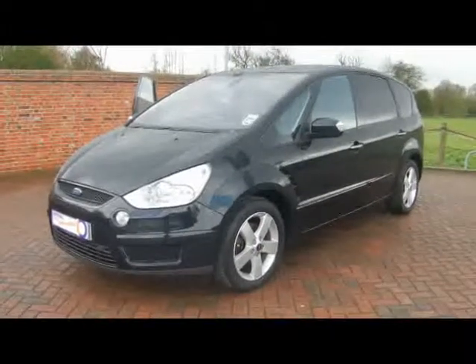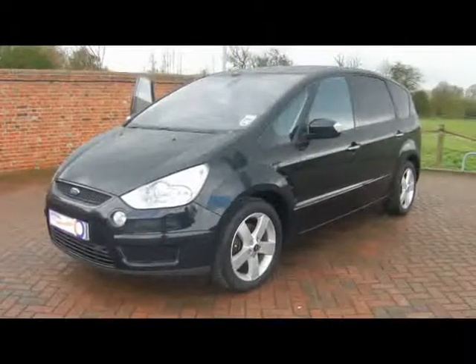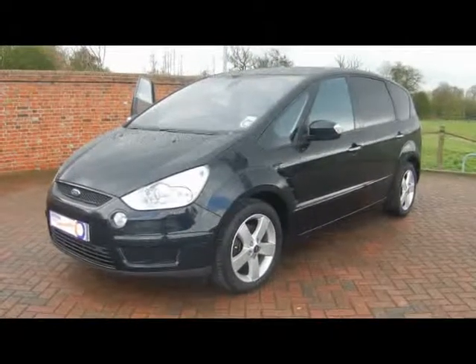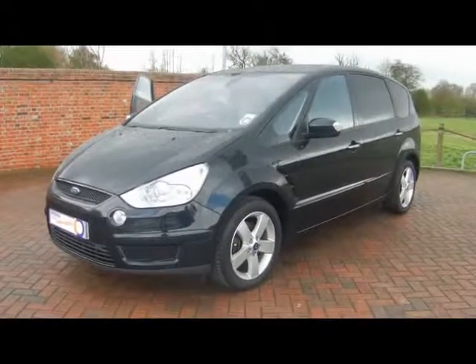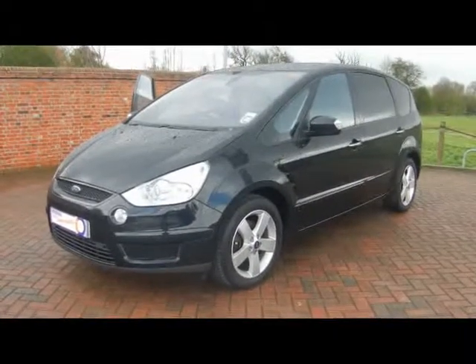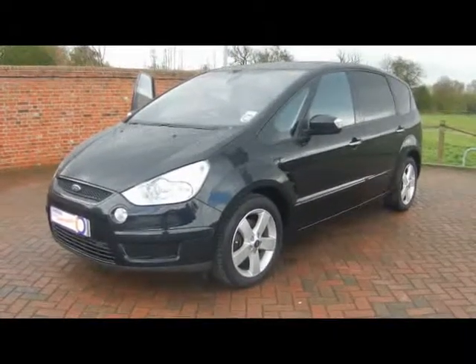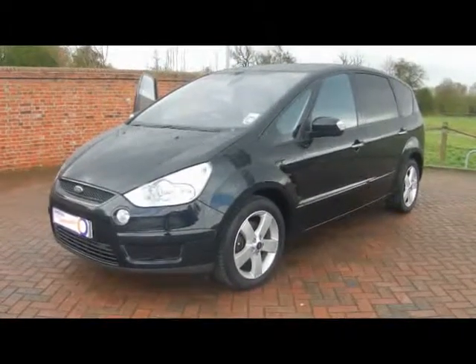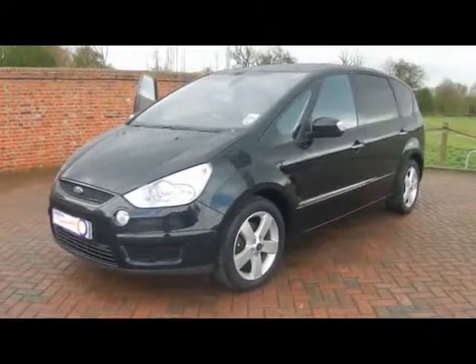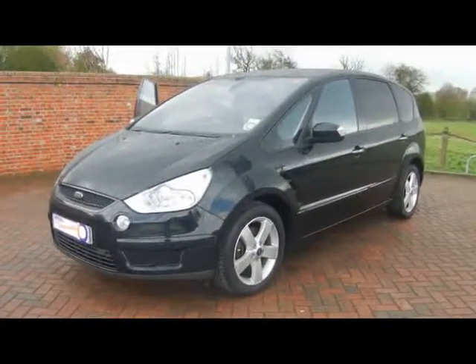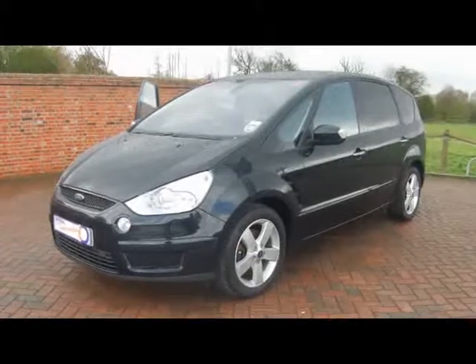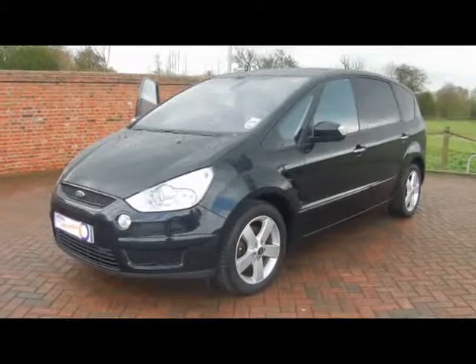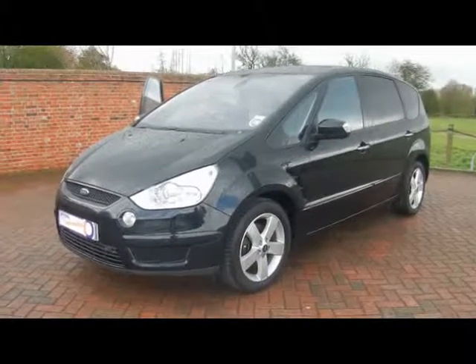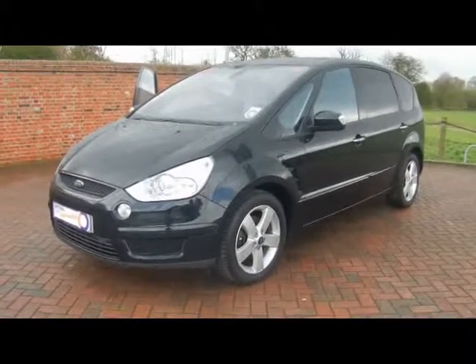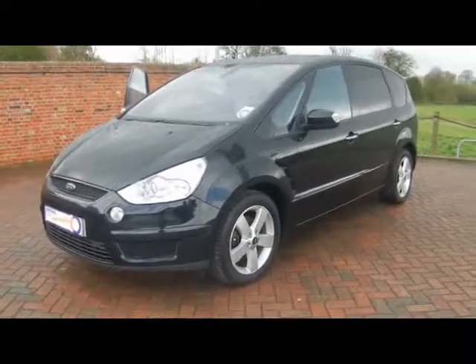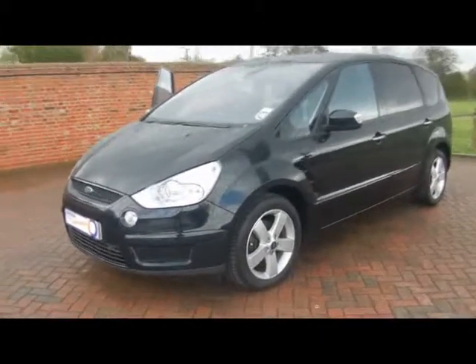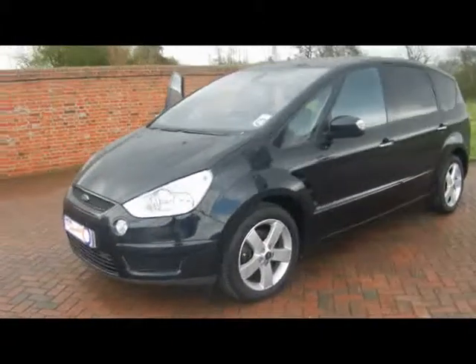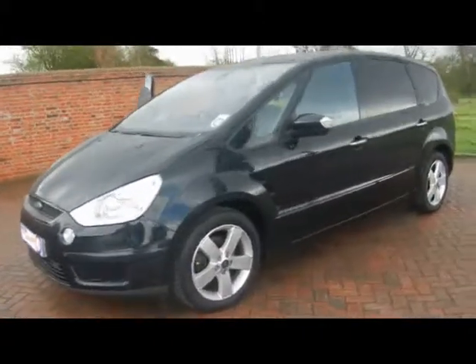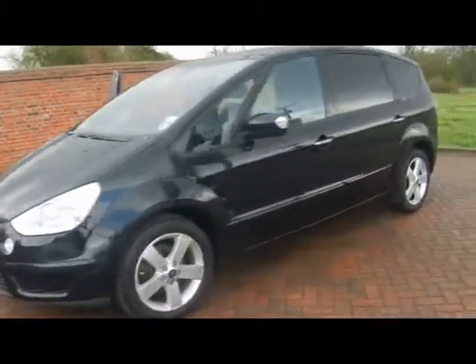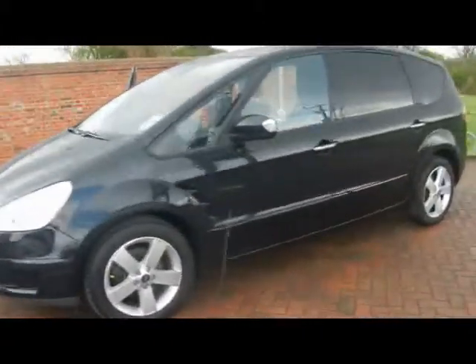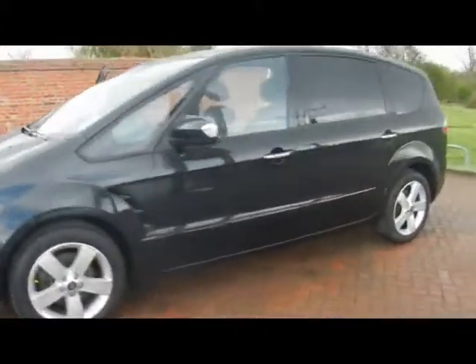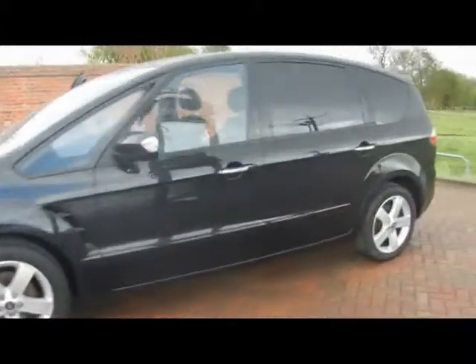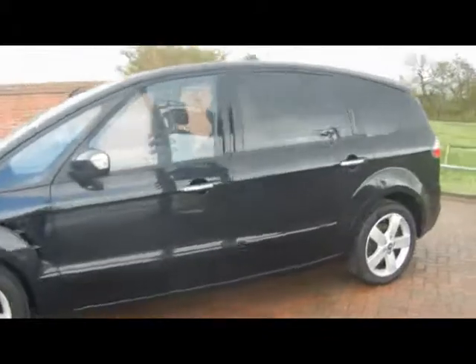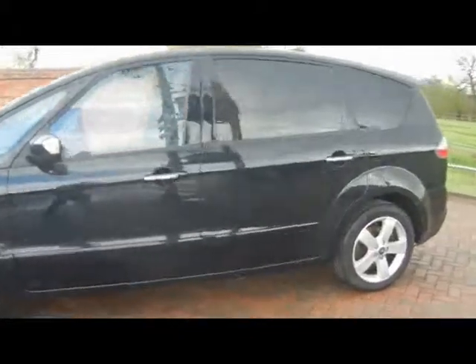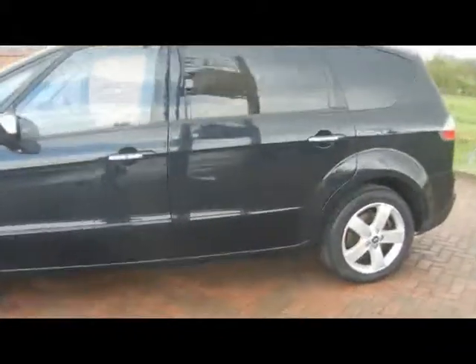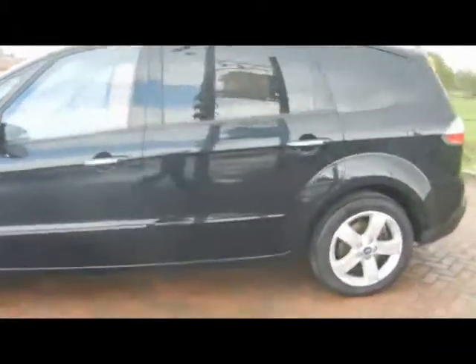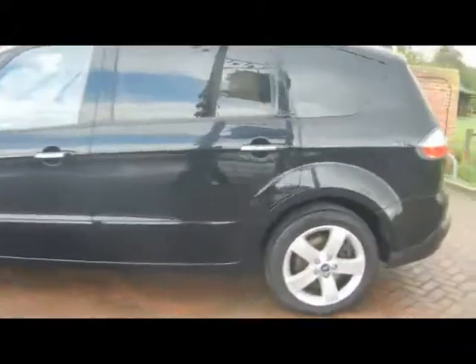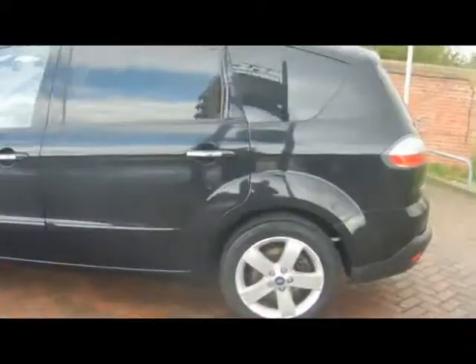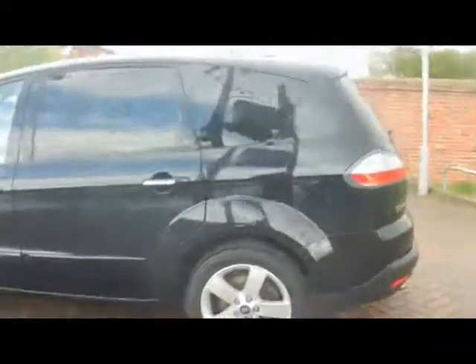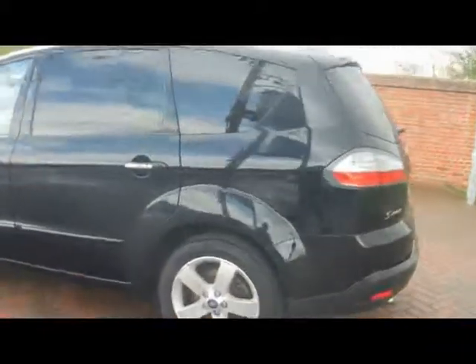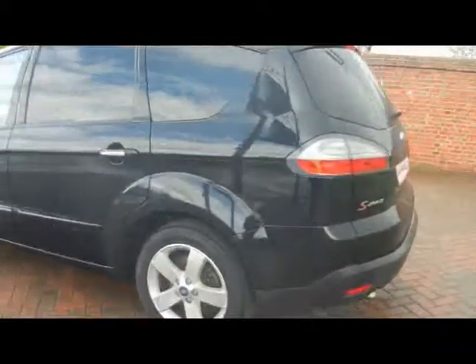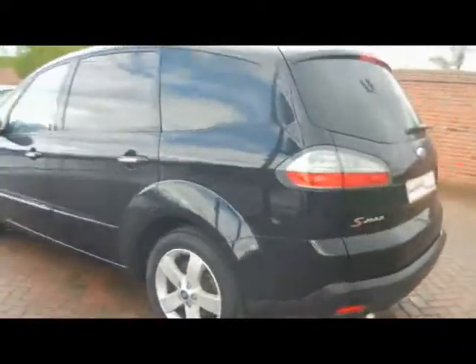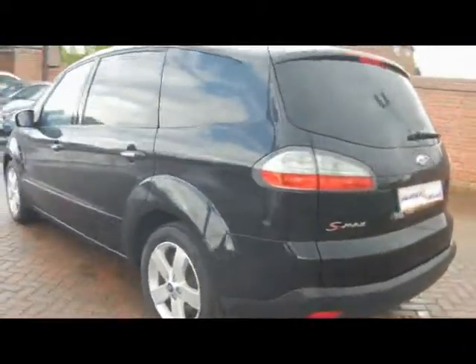Welcome to Imperial Cars. We have a 2009 Ford S-Max Titanium 1.8 TDCi. Let's go for a quick tour around the car to highlight some features and to give you an idea of the condition as well. This car has got an absolutely massive spec, so I'll try and cover it all off for you.